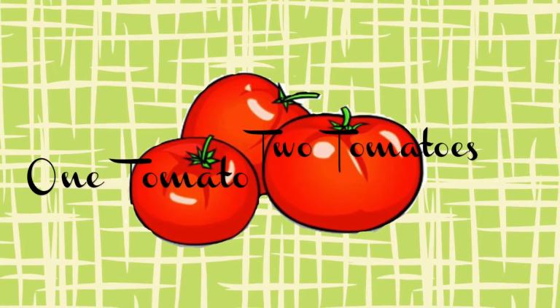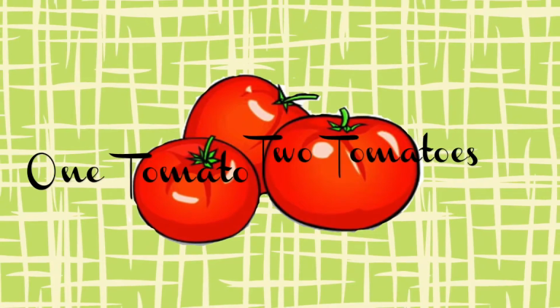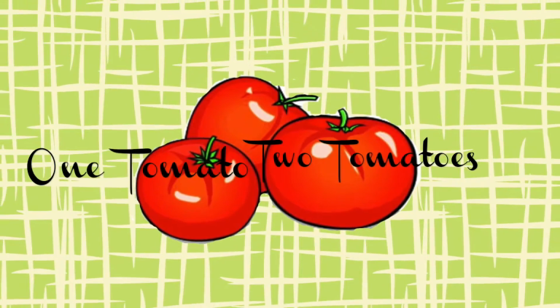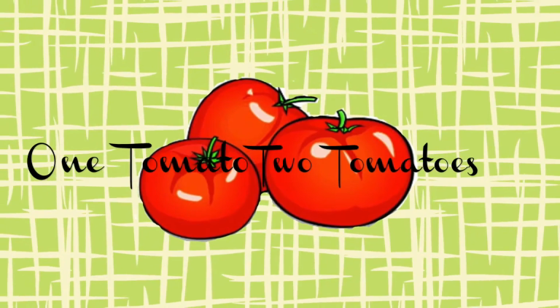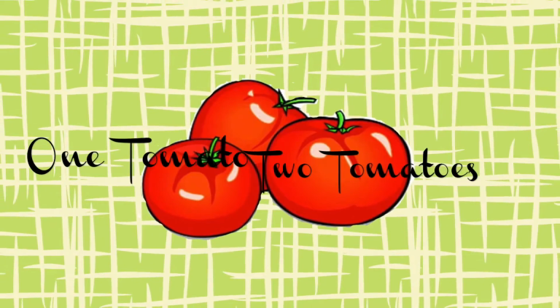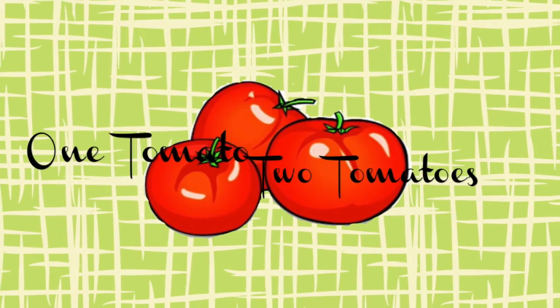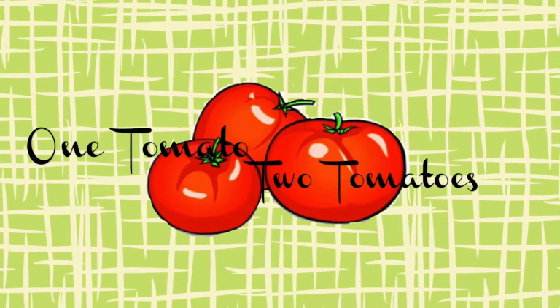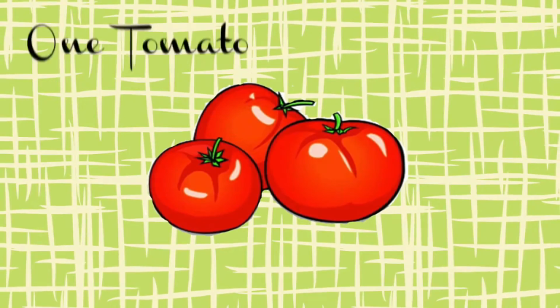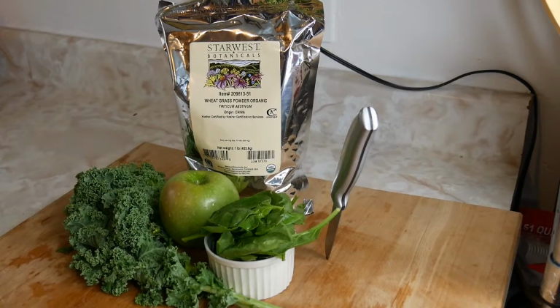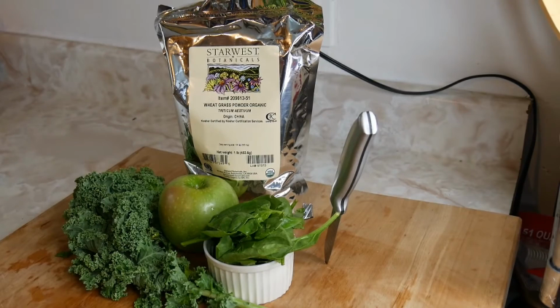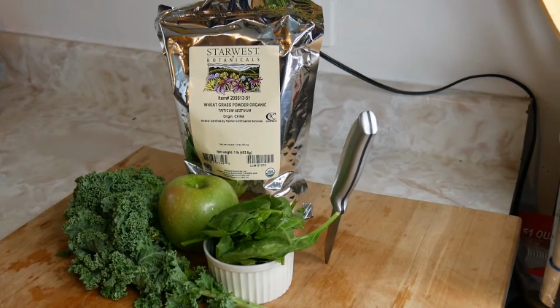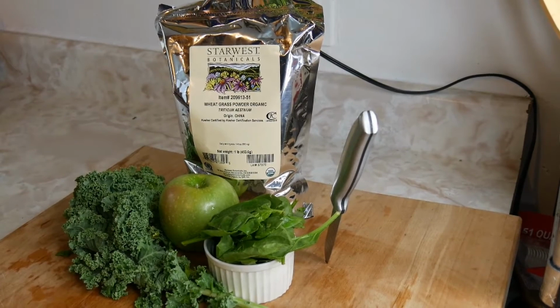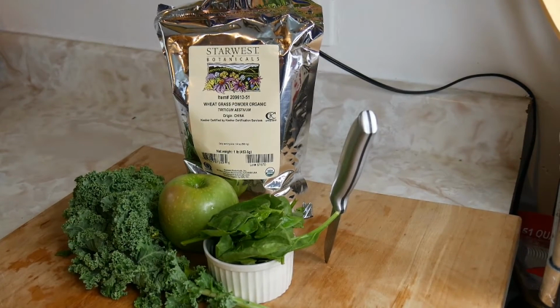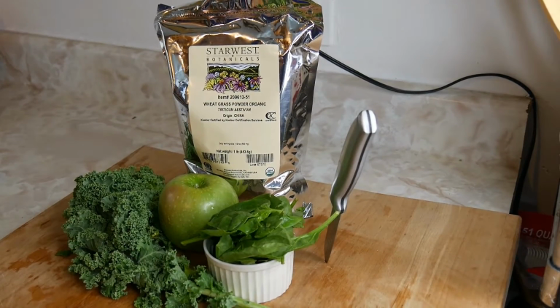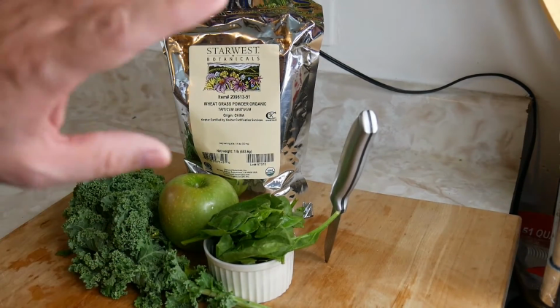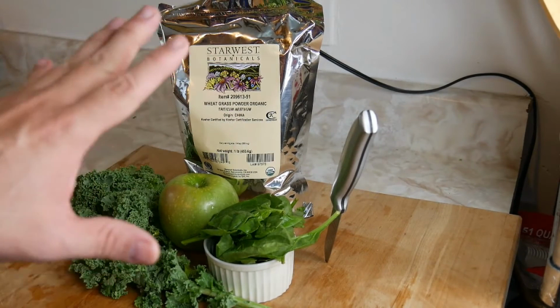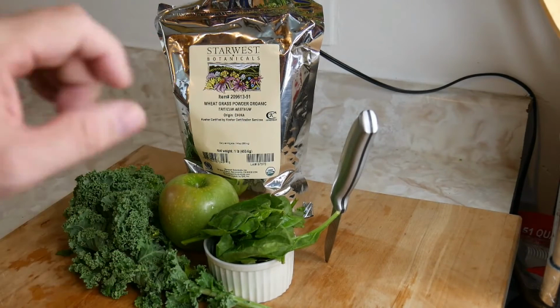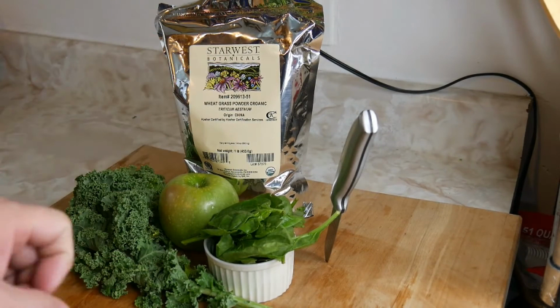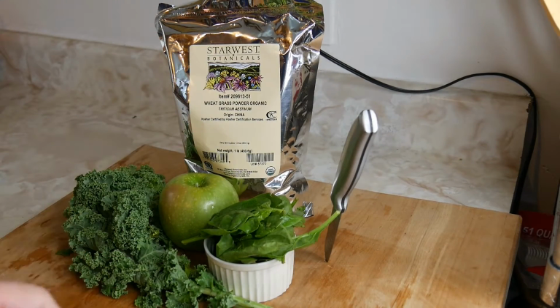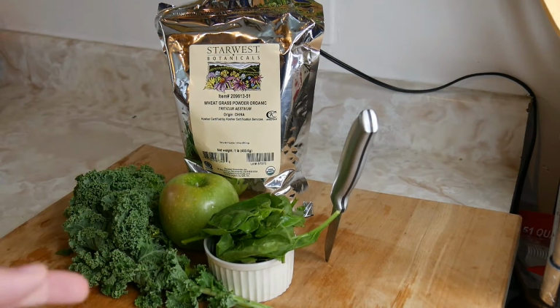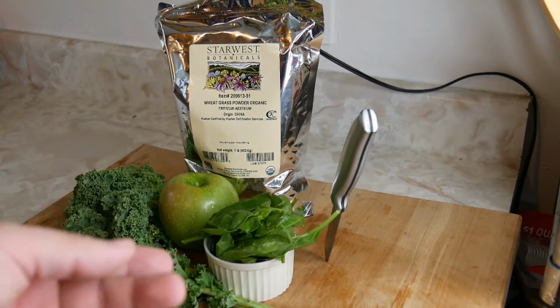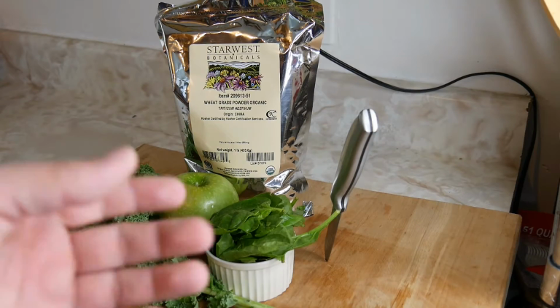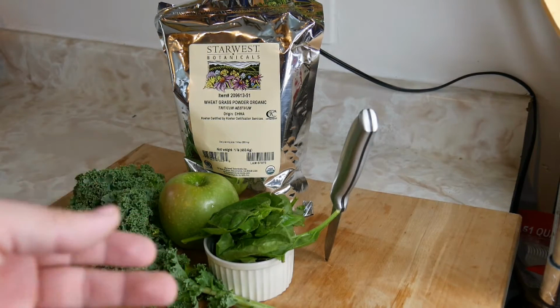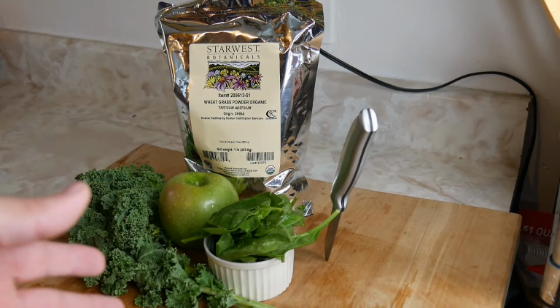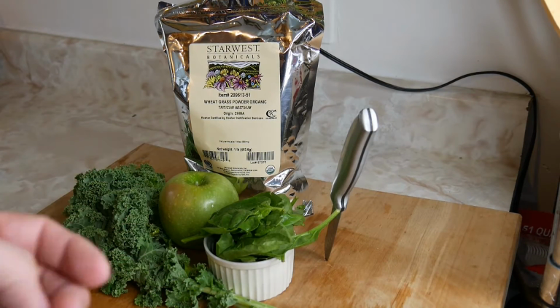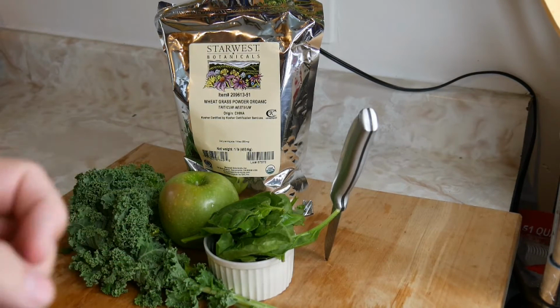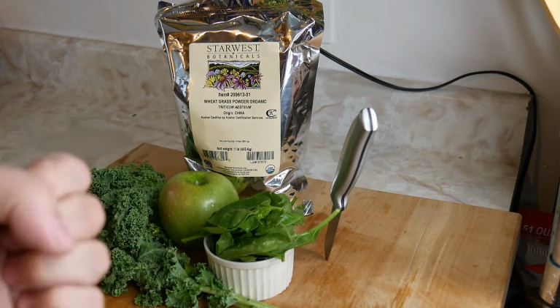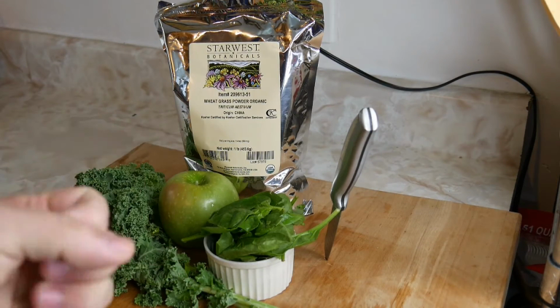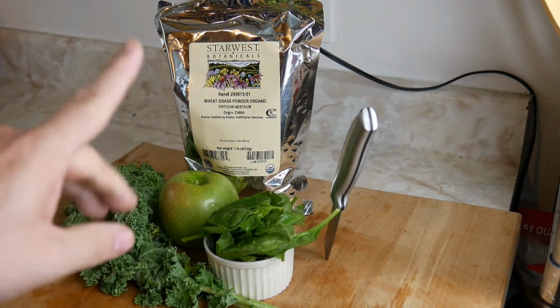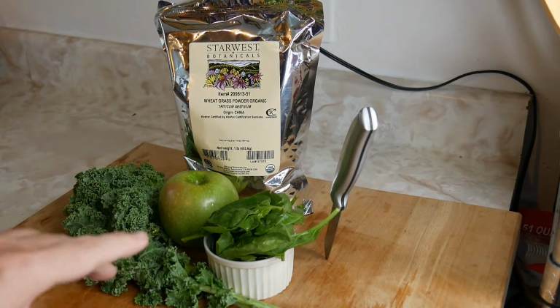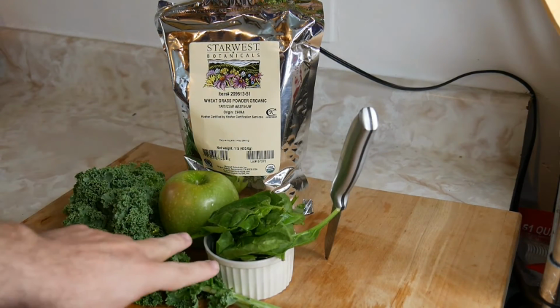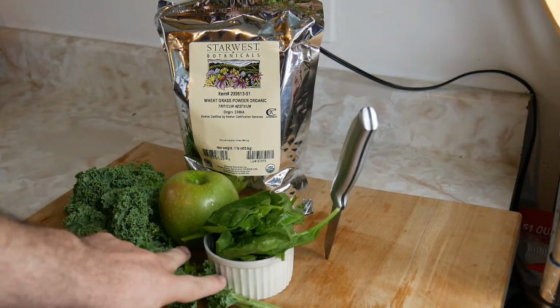Hey guys, welcome back to my channel. As always, every week I have something healthy and delicious for you guys. Today we are making a smoothie that can help a lot of people out there fight cancer. Just recently my mom was diagnosed with leukemia, so I give her this smoothie every day. Let me show you what I got.